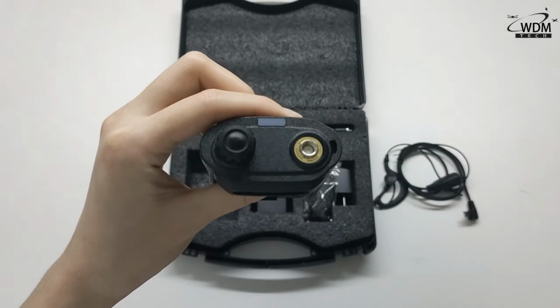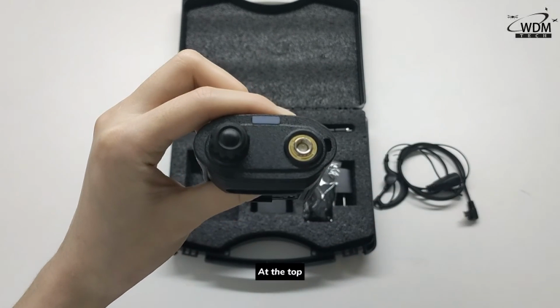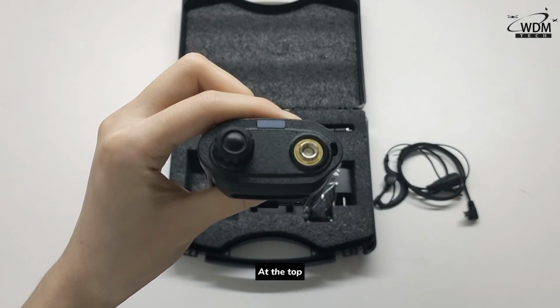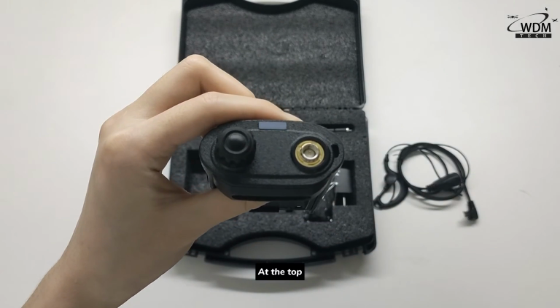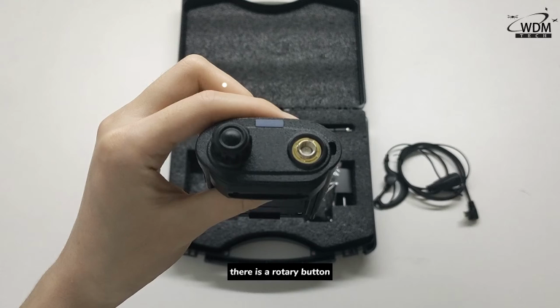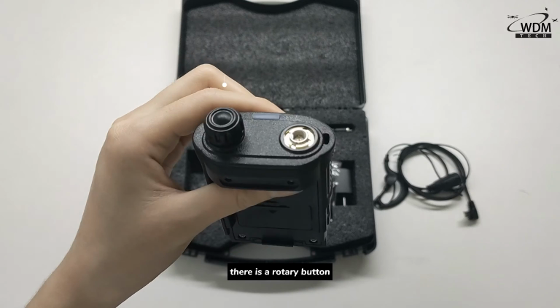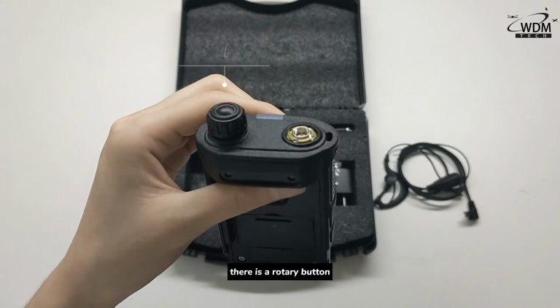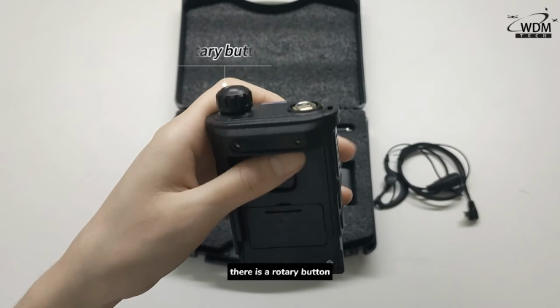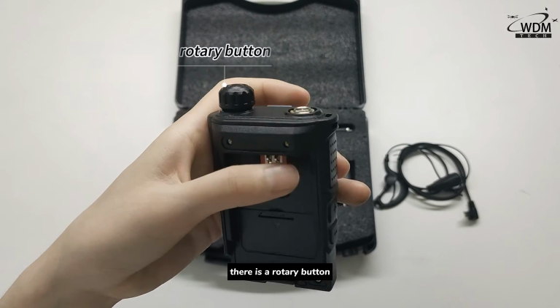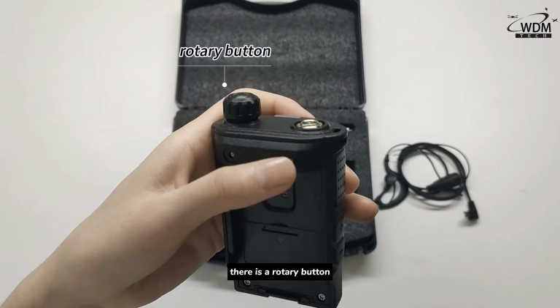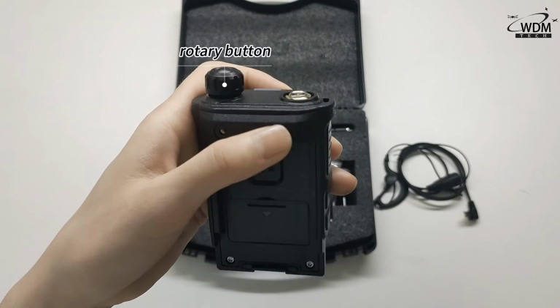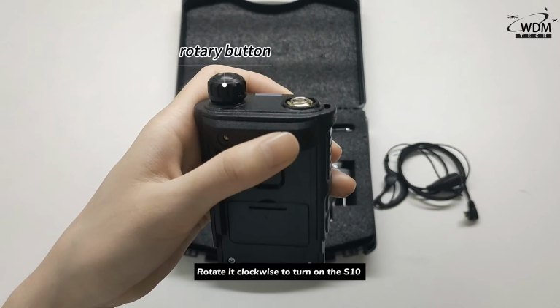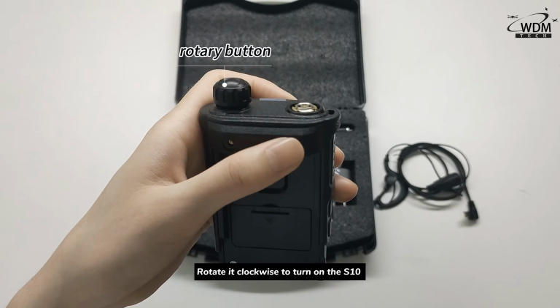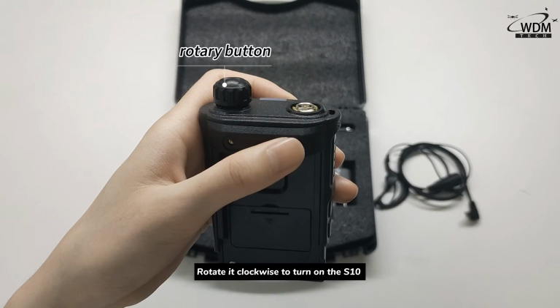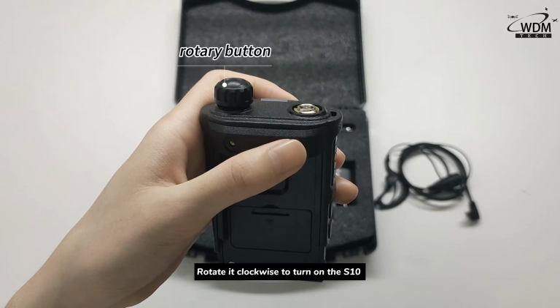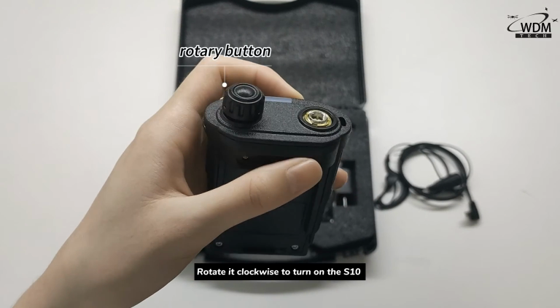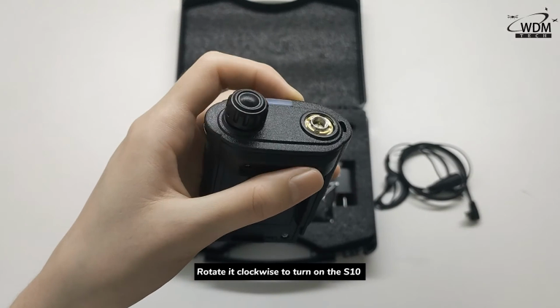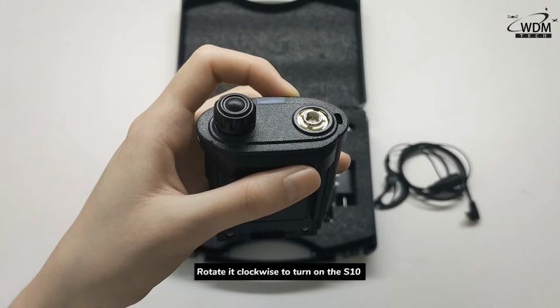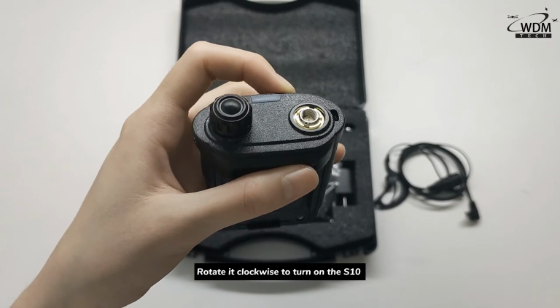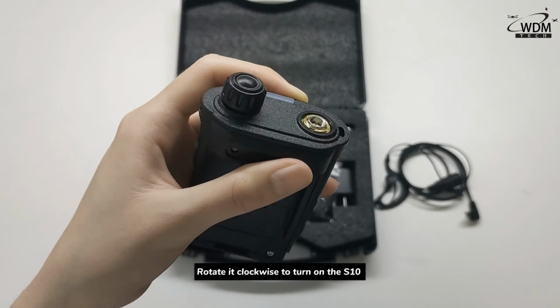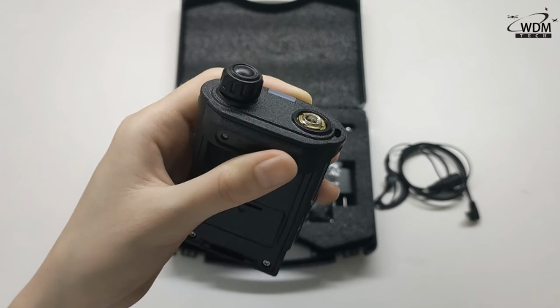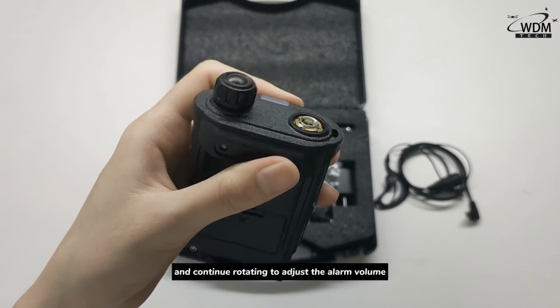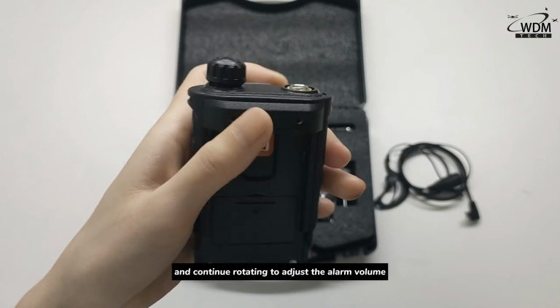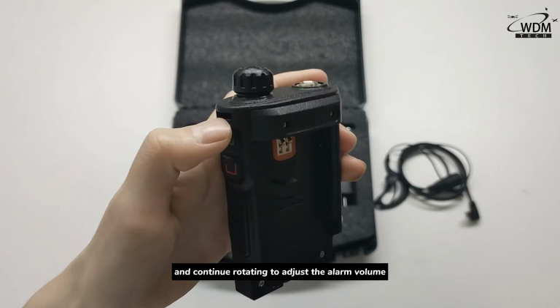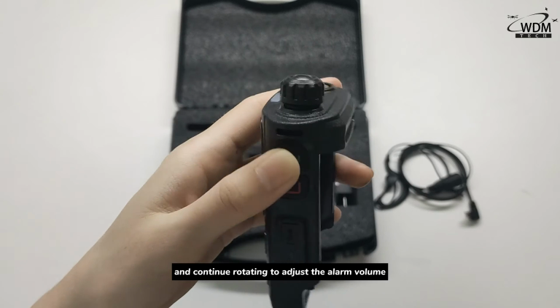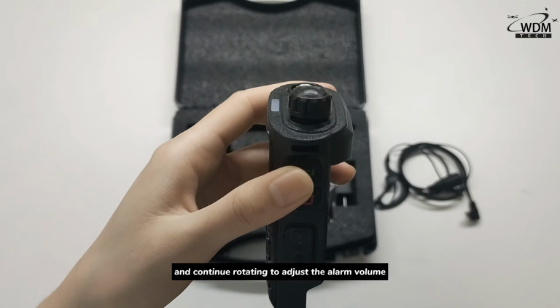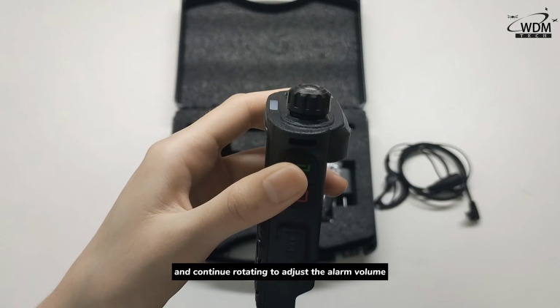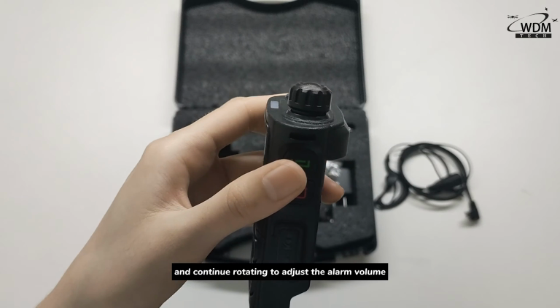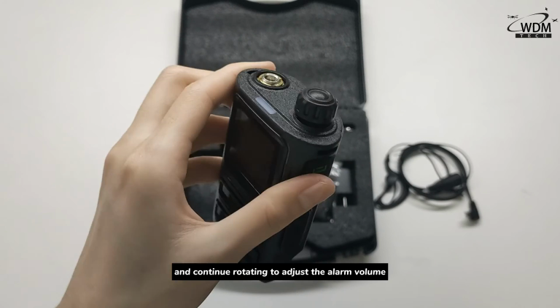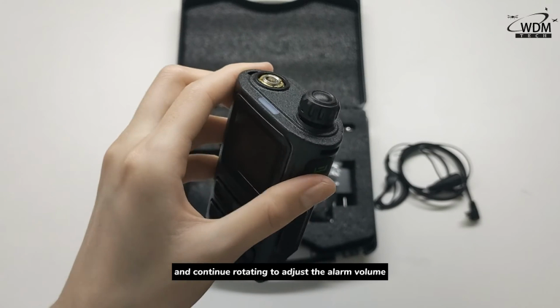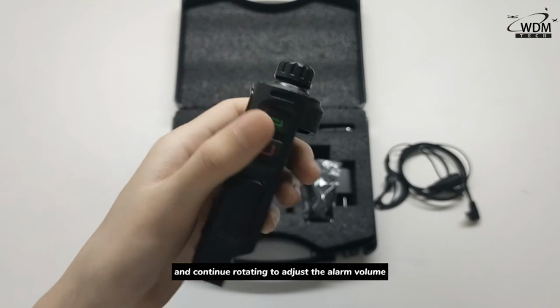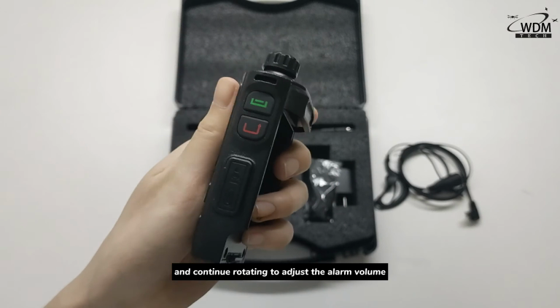At the top, there is a rotary button. Rotate it clockwise to turn on the S10 and continue rotating to adjust the alarm volume.